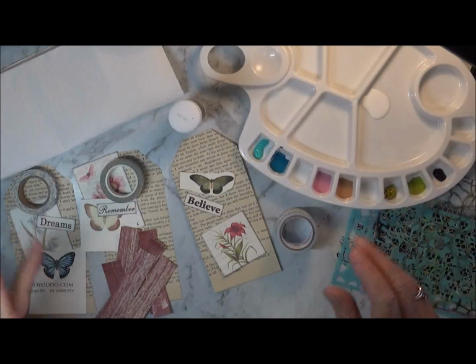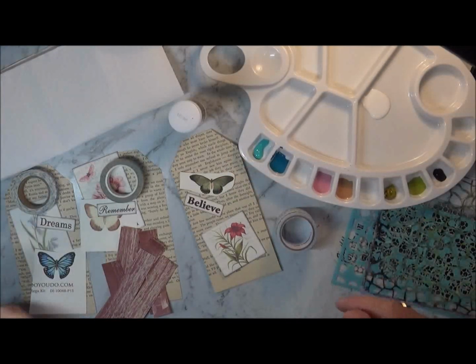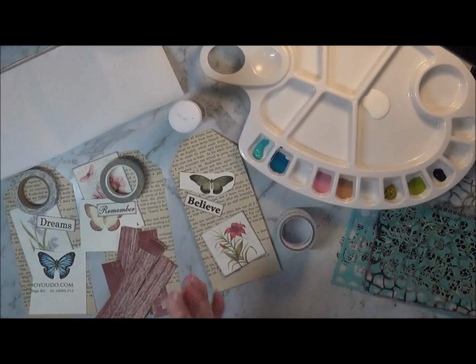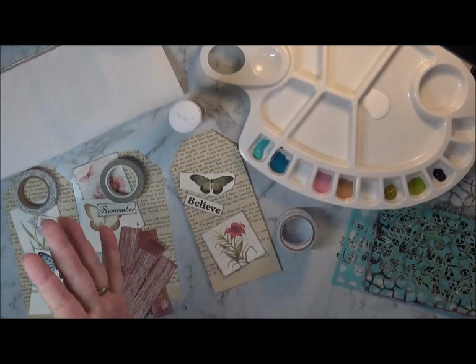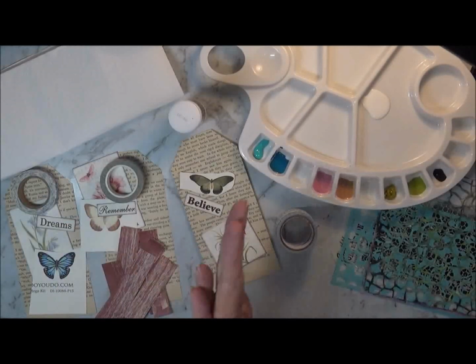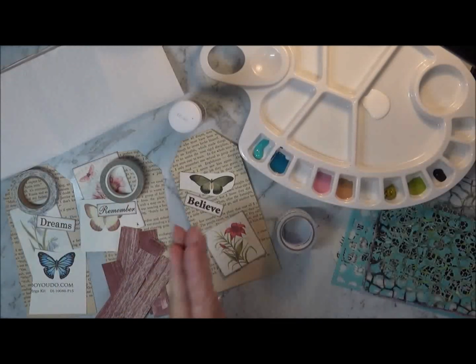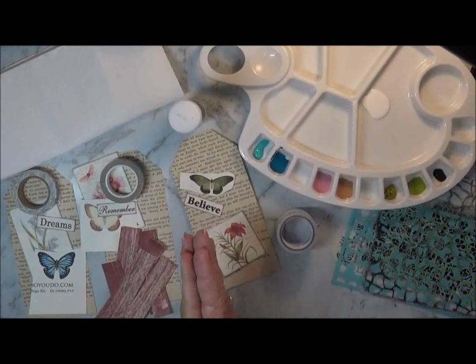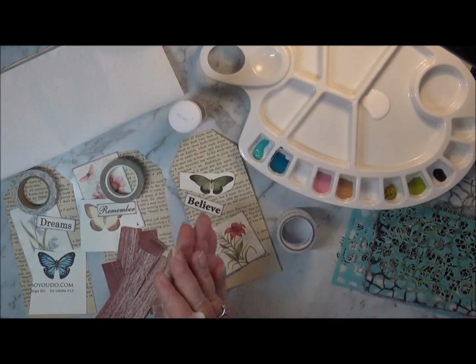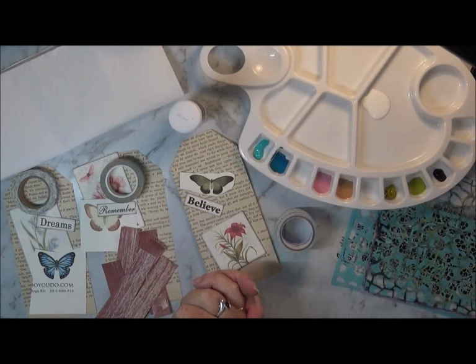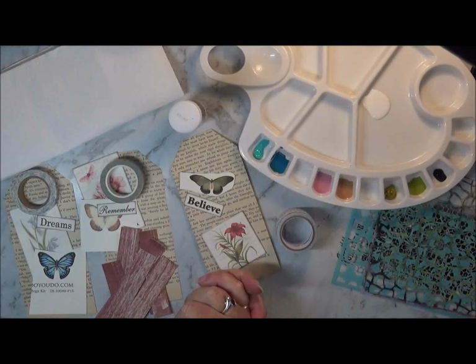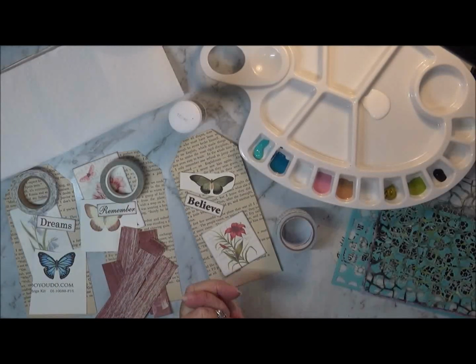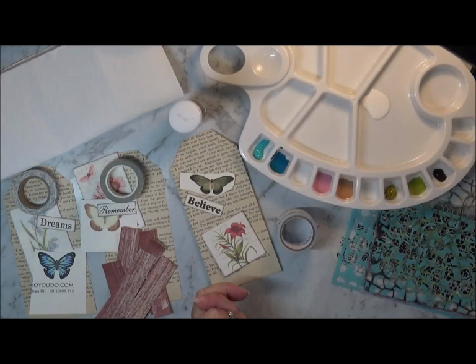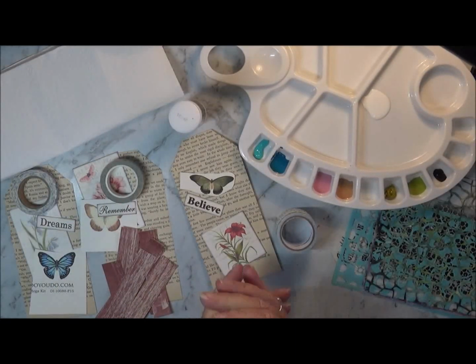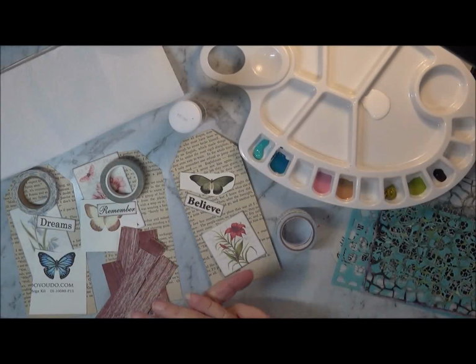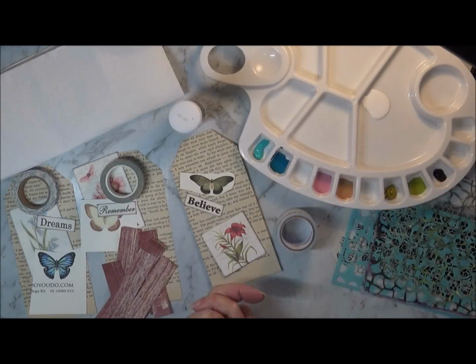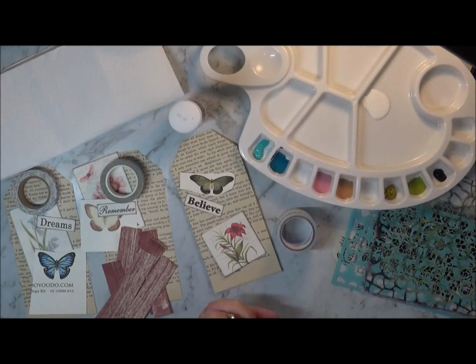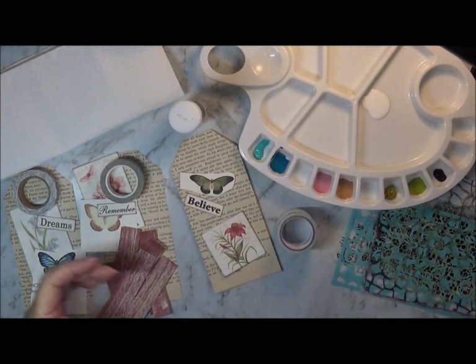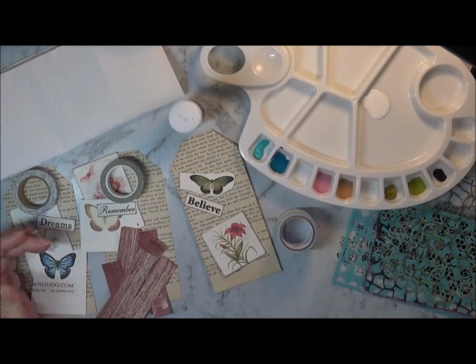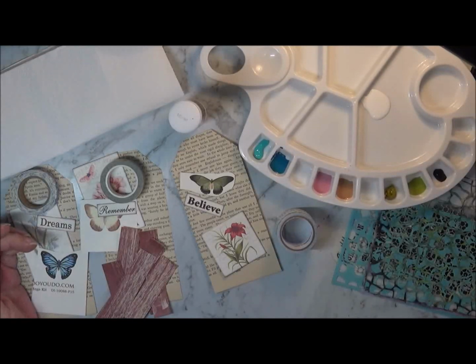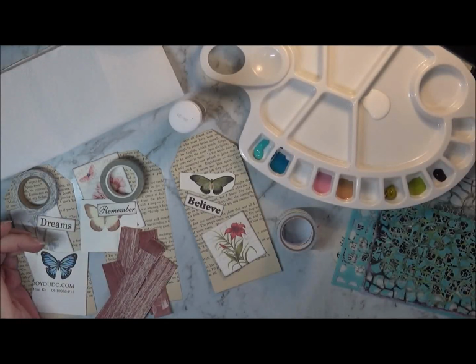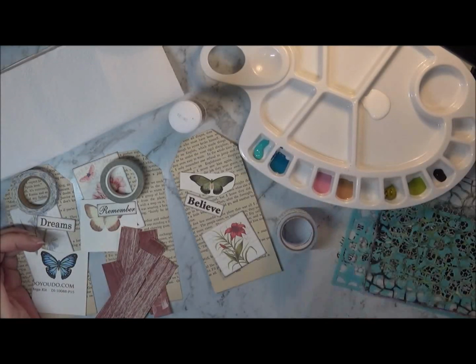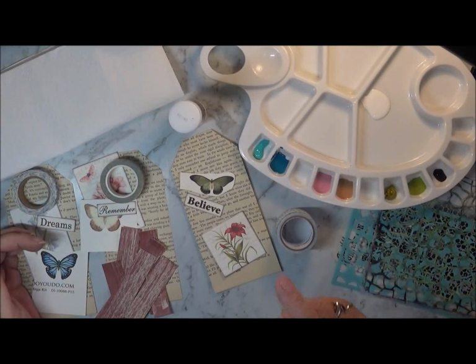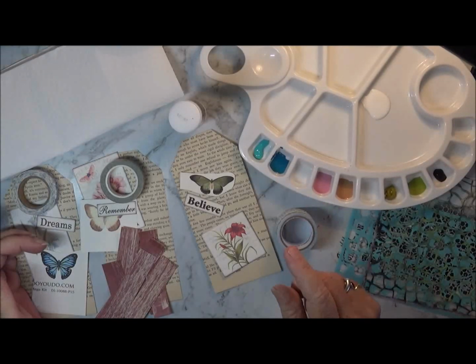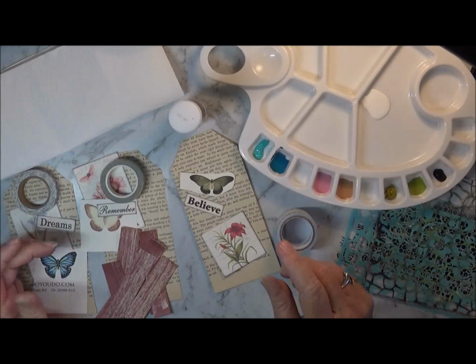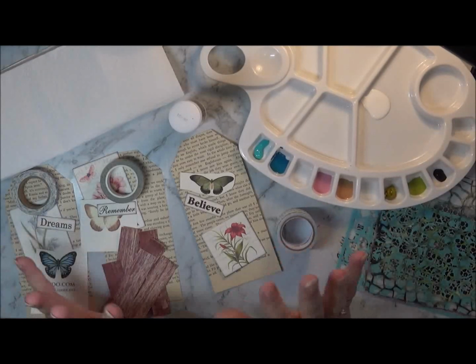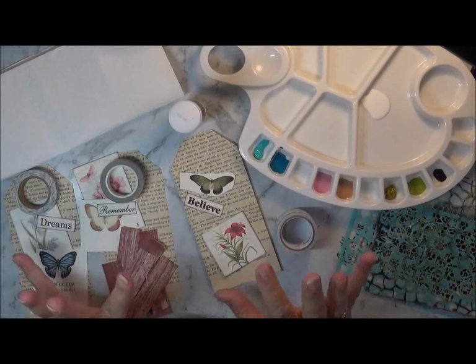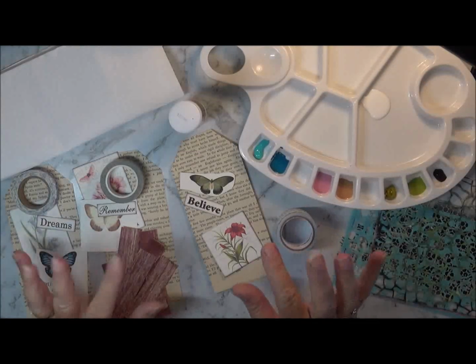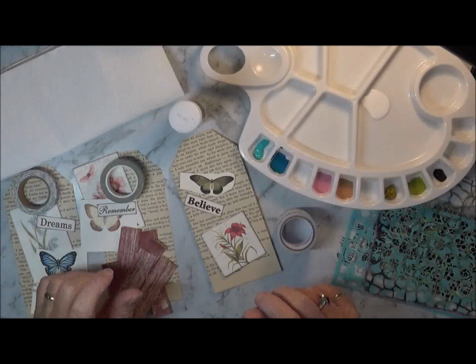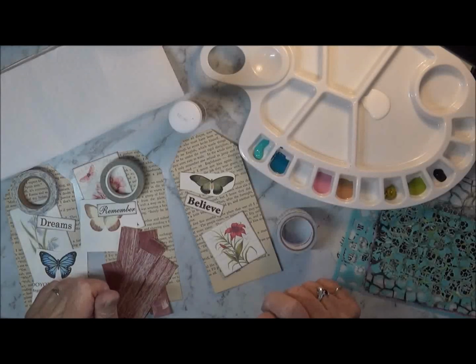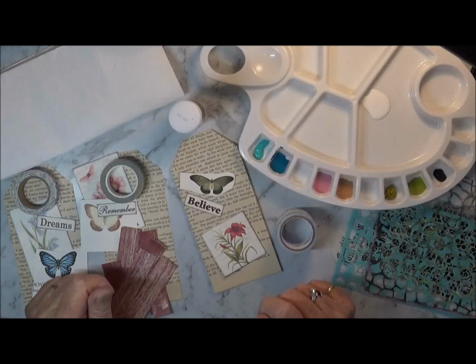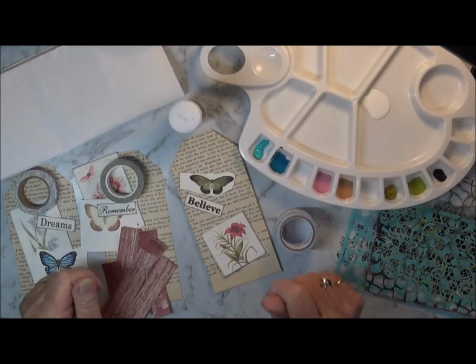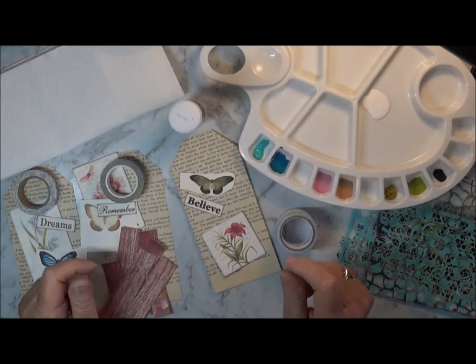Hi everyone, it's Wendy. I'm back on to do the second episode for the Crafty Challenge and this one's right up my alley — it's using your fingers as paintbrushes.